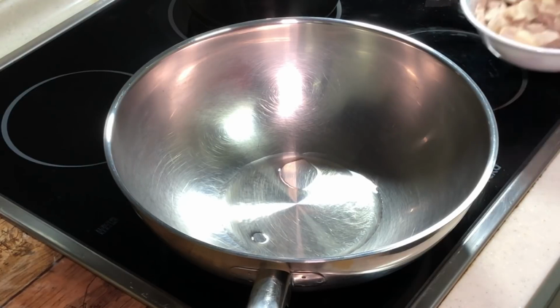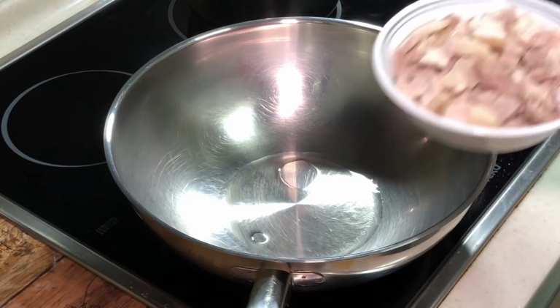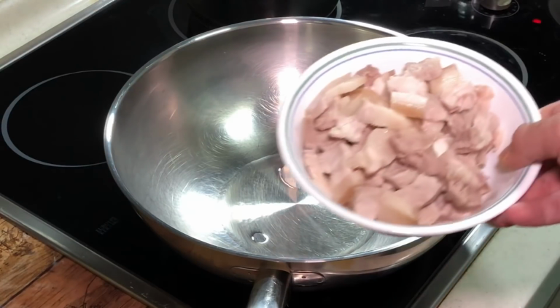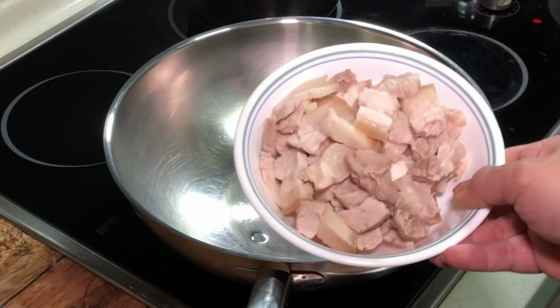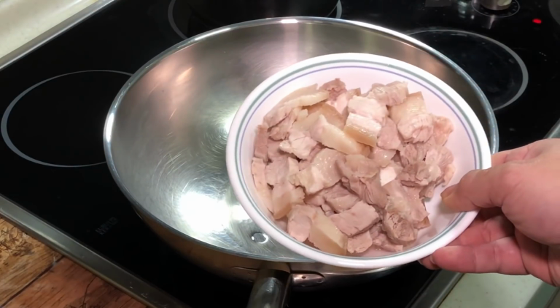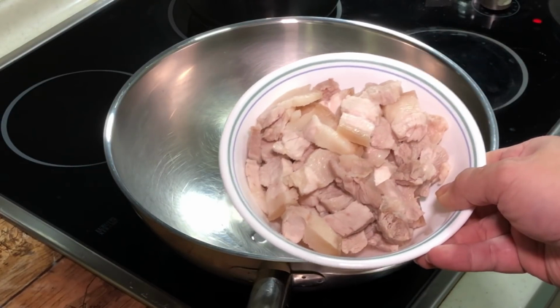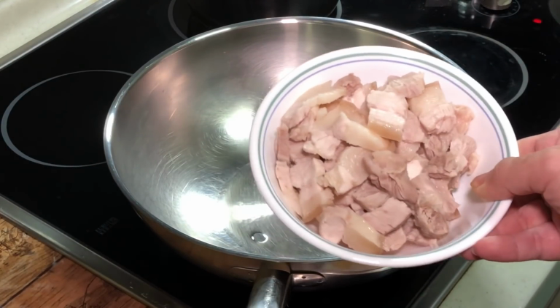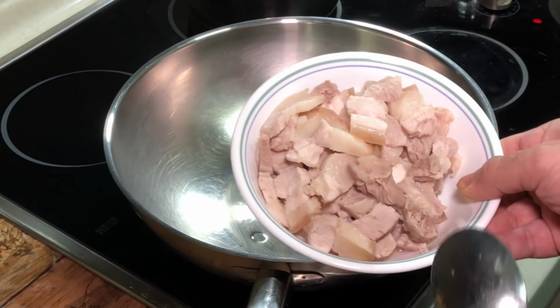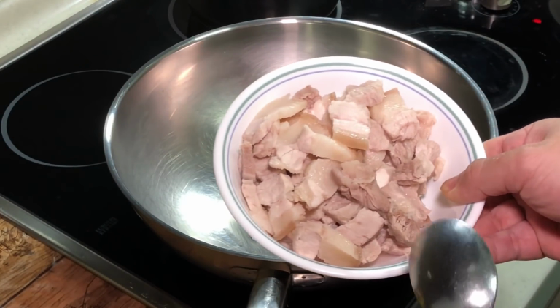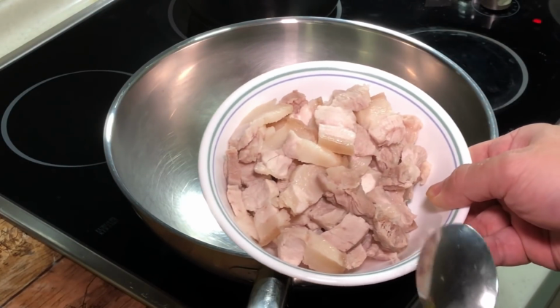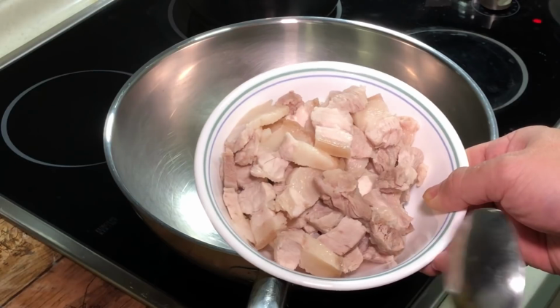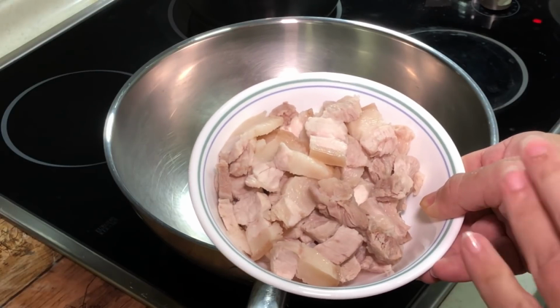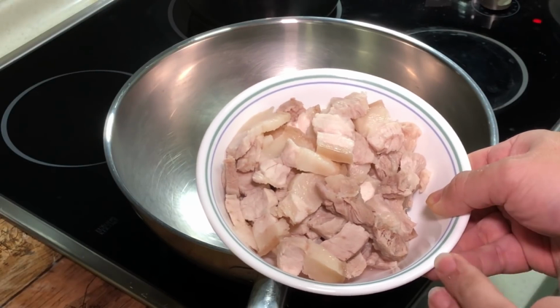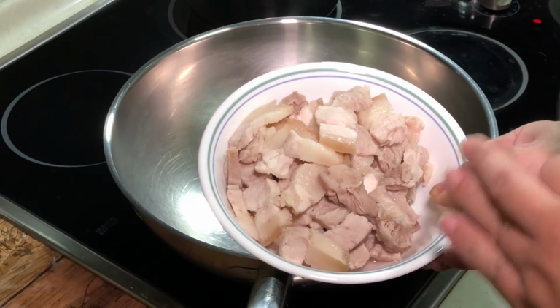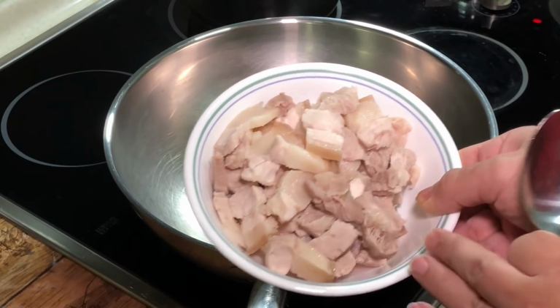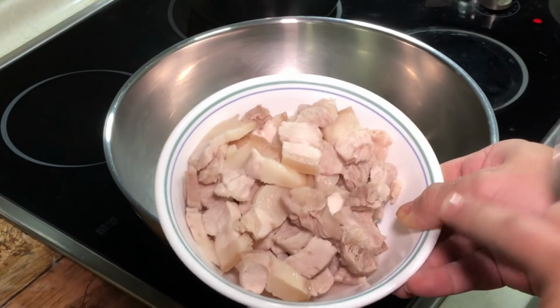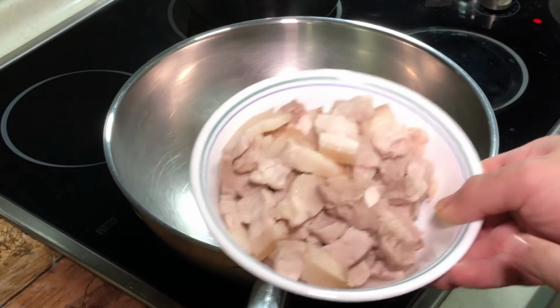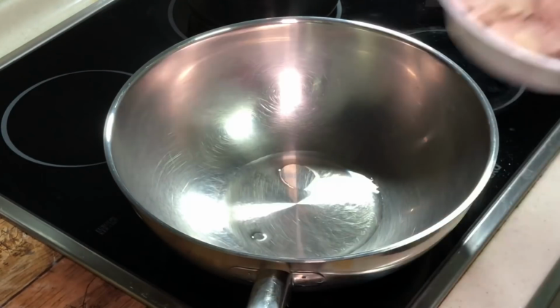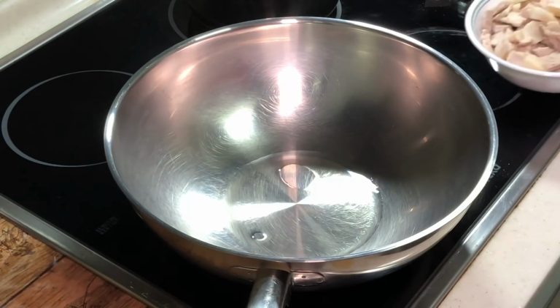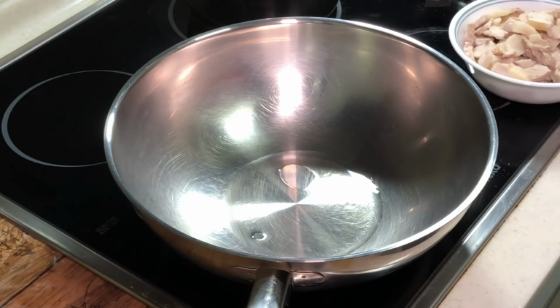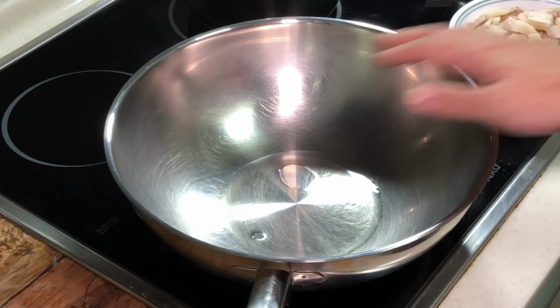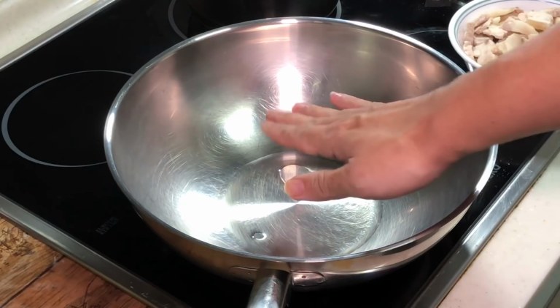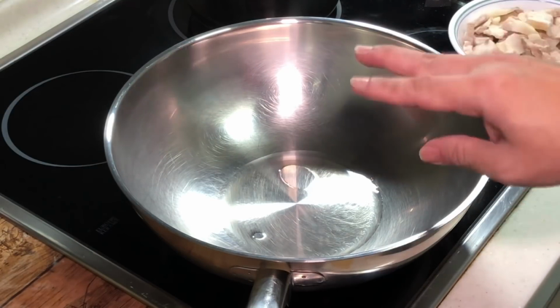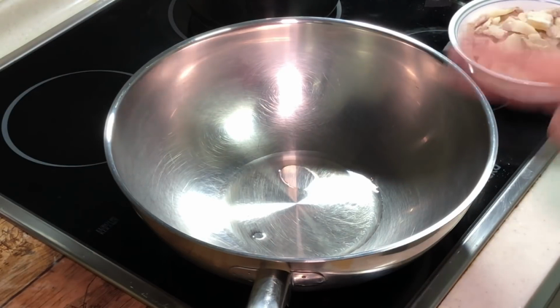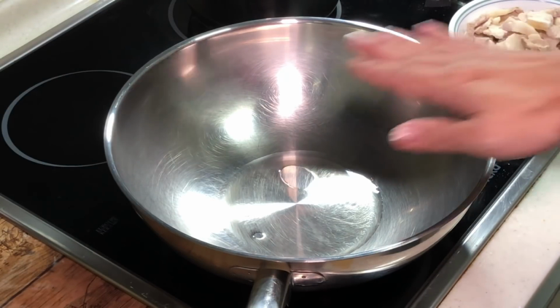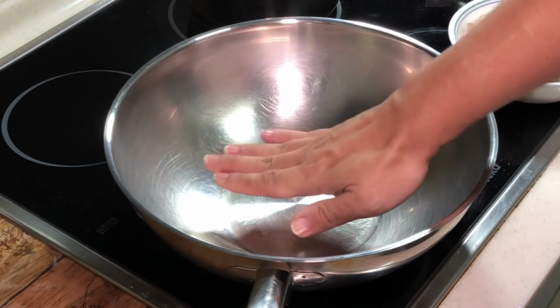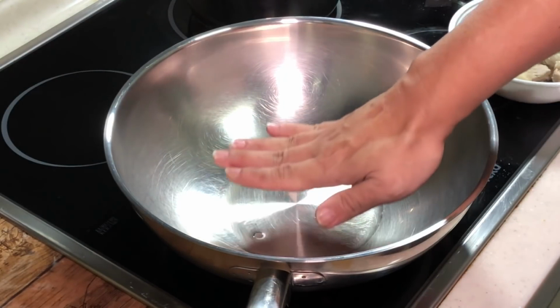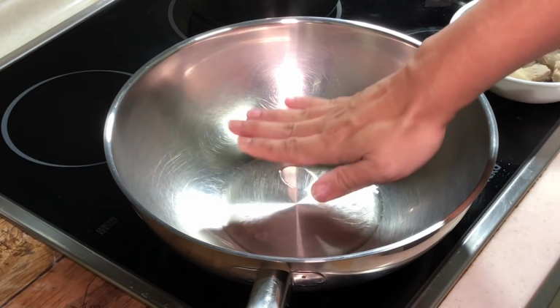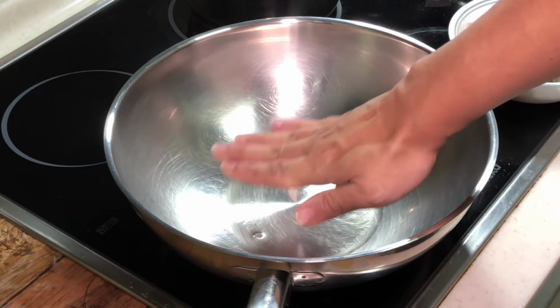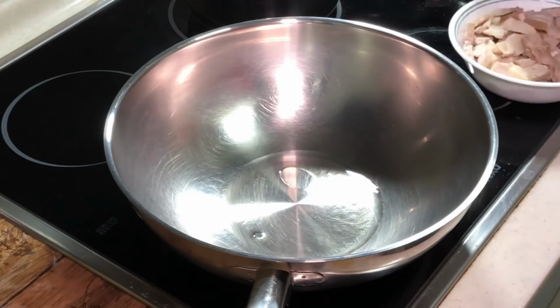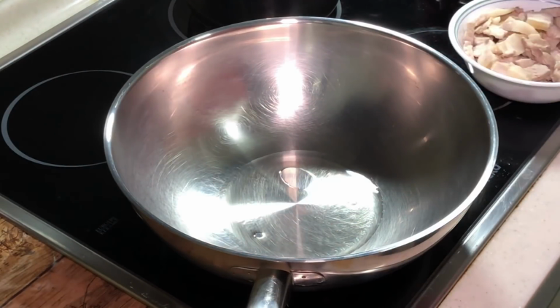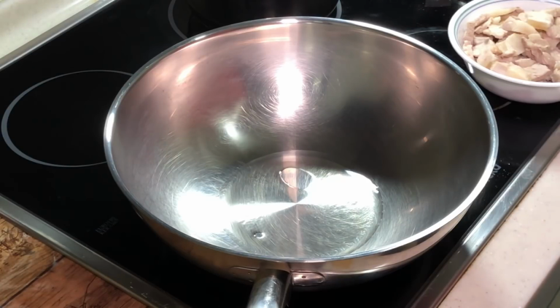So as the name suggests, the meat will be cooked twice. The first time we blanch it under boiling water until cooked, then slice it into very thin slices, and then stir fry it. So it's cooked two times — this is how the name came about.